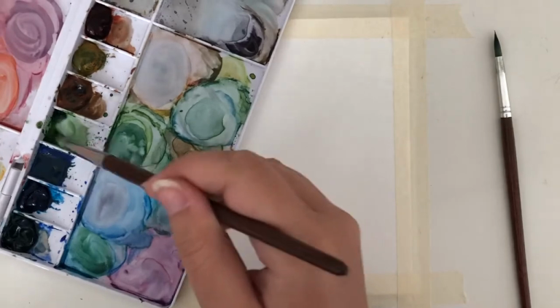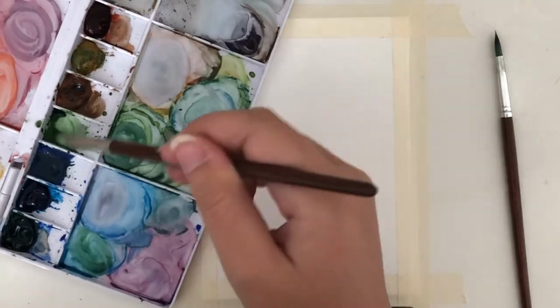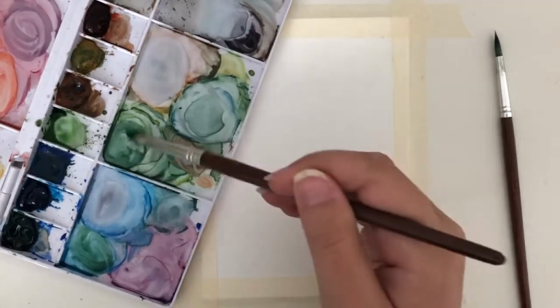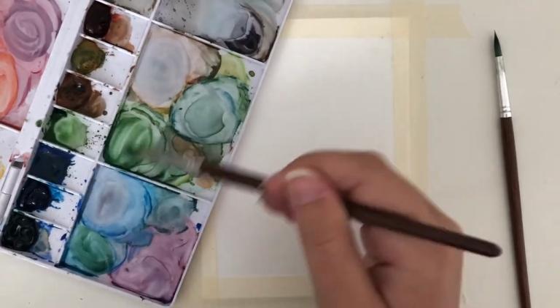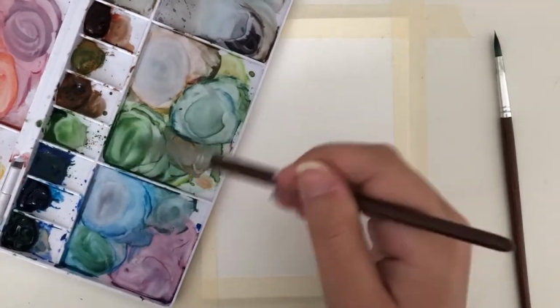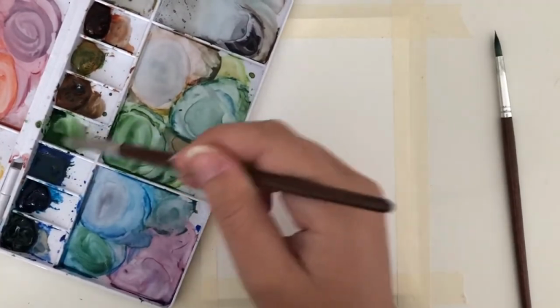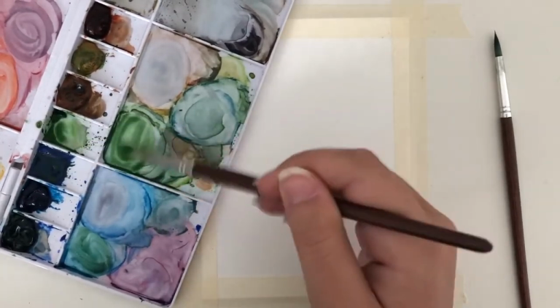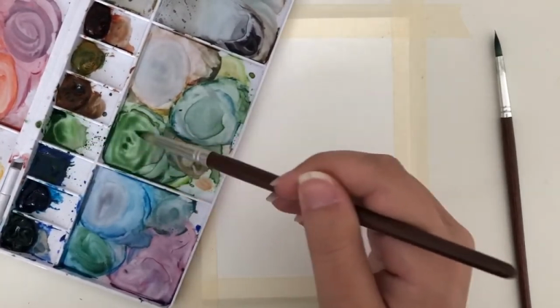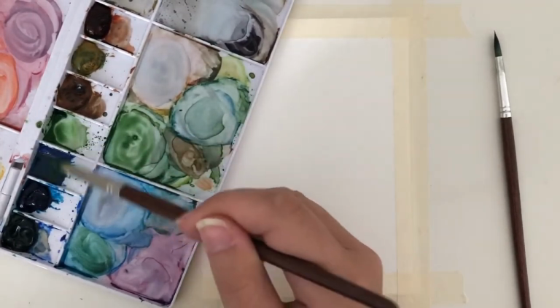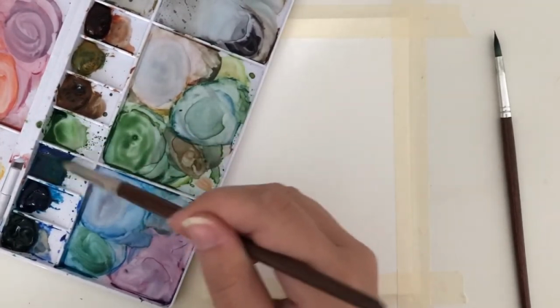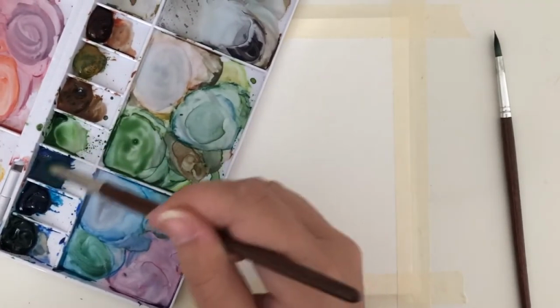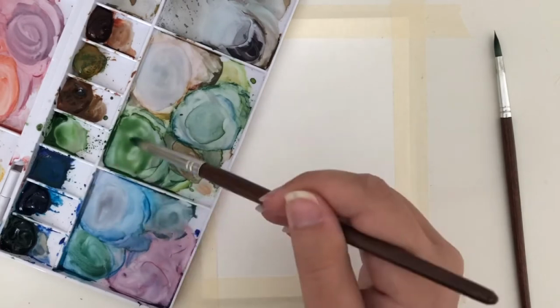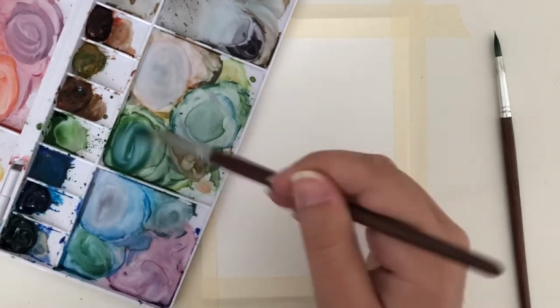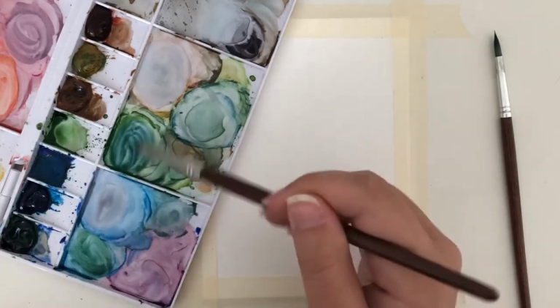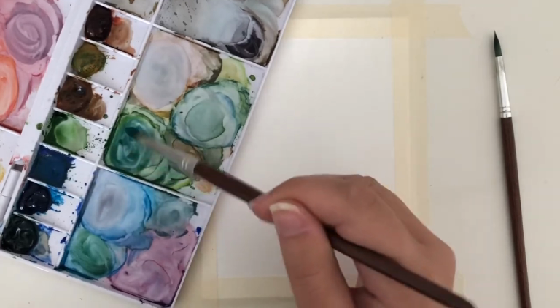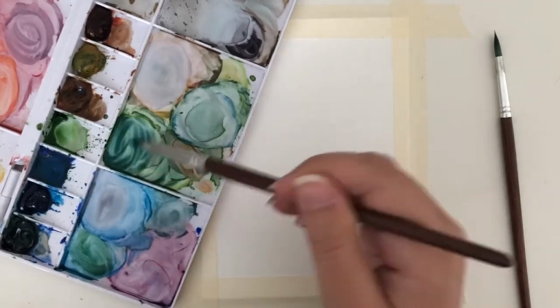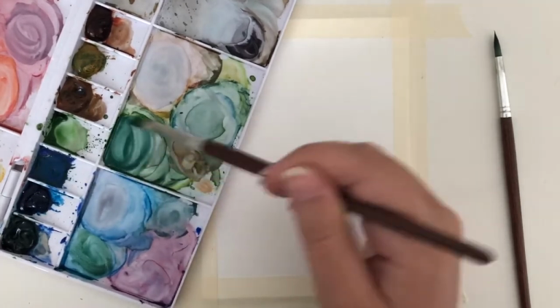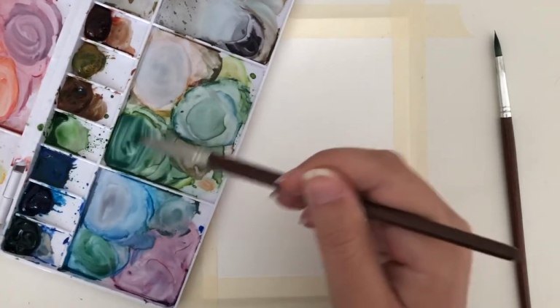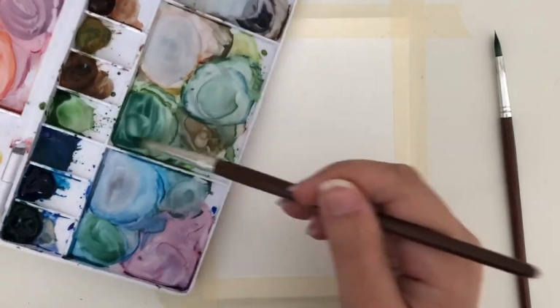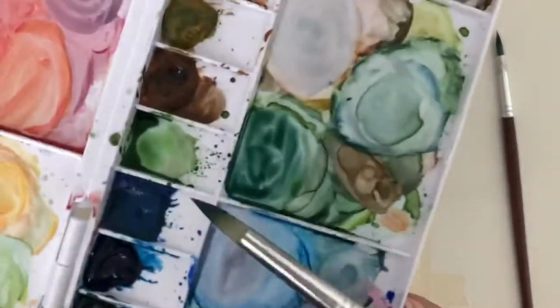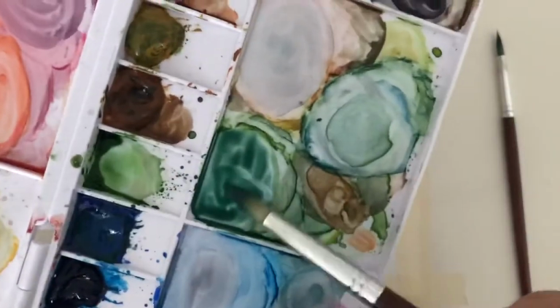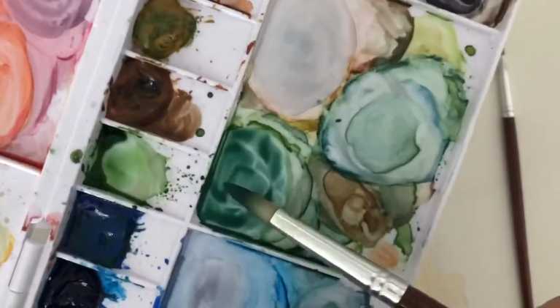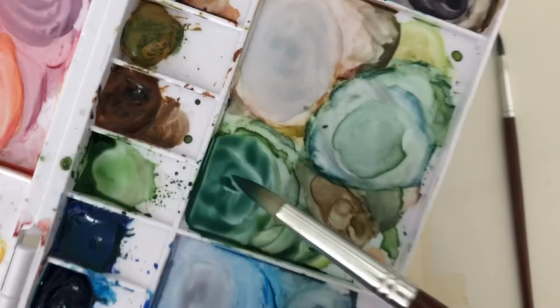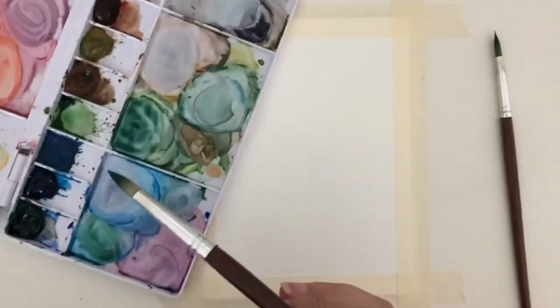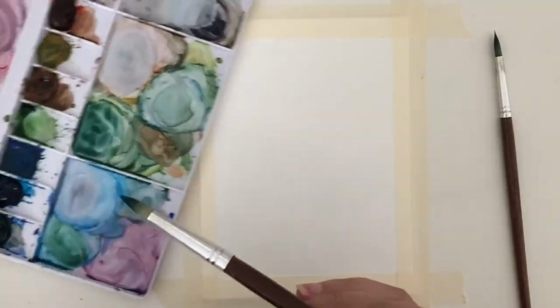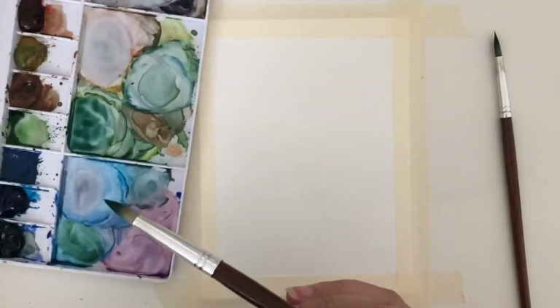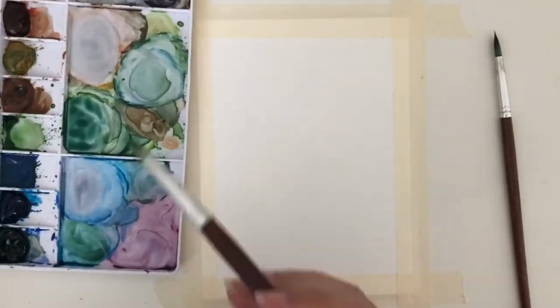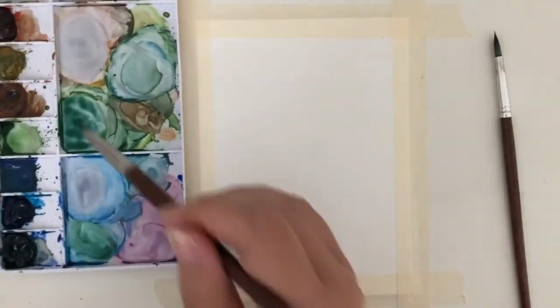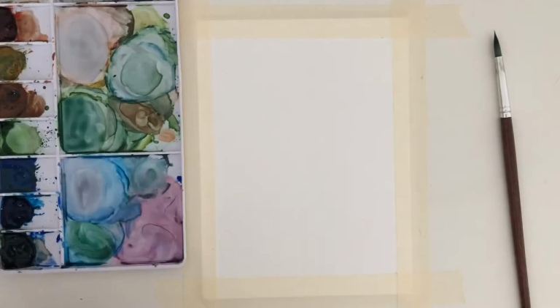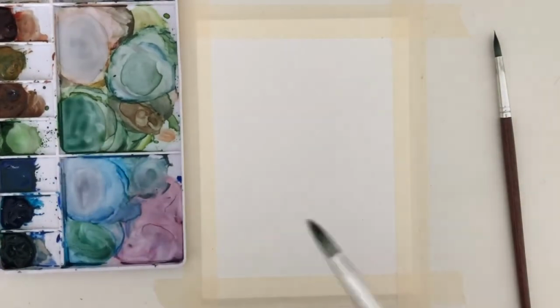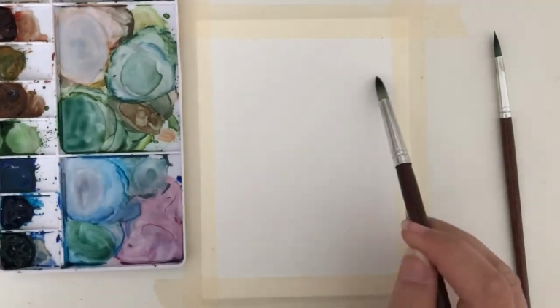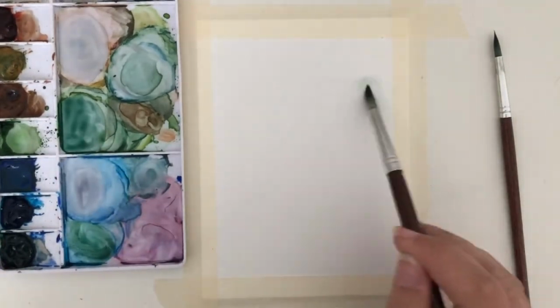This is a really simple painting, and even more so because I will be only using two colors — cobalt blue and sap green. I create a mixture with those two colors. For this painting I will also be using a number six round brush. This will help achieve the nice tree shape.